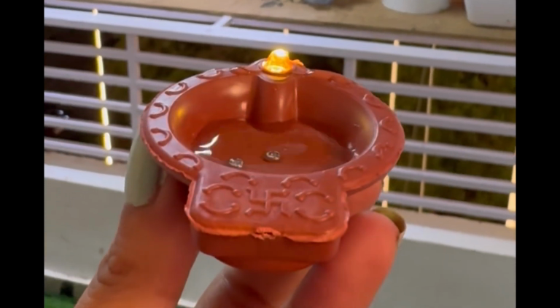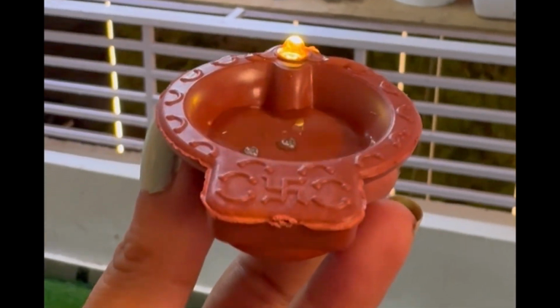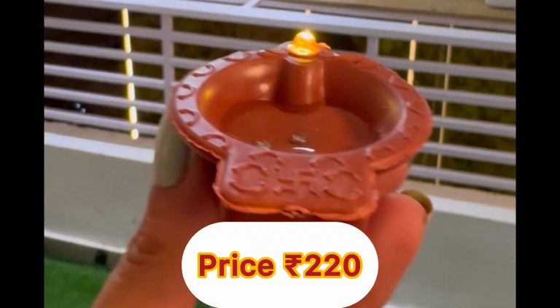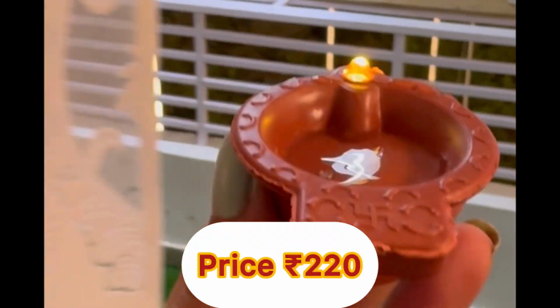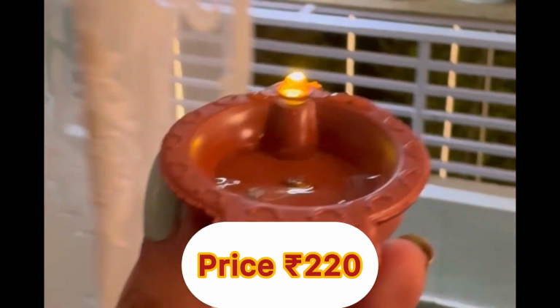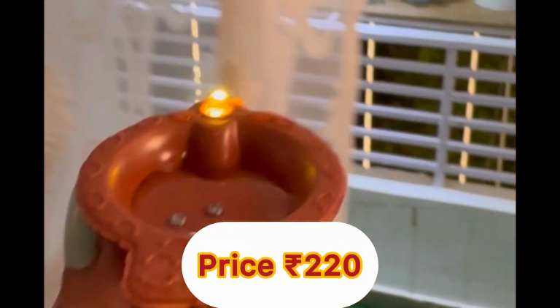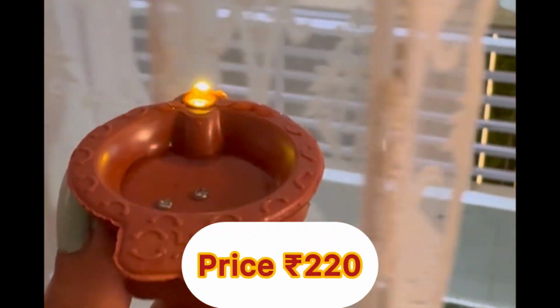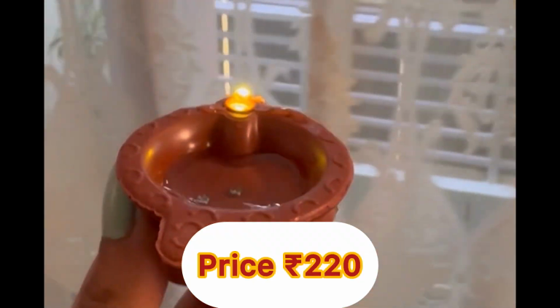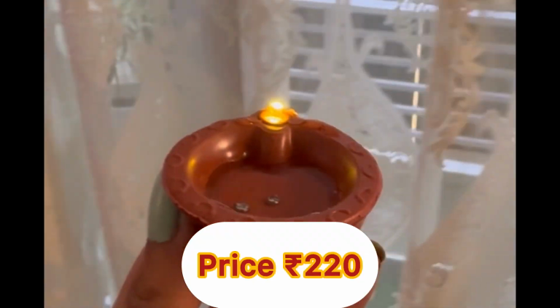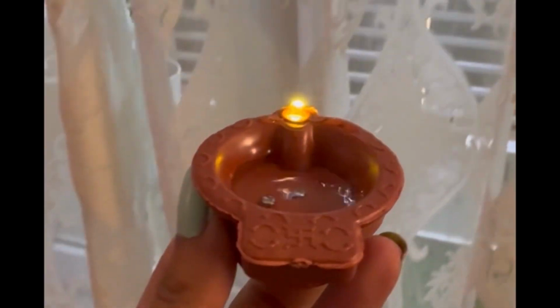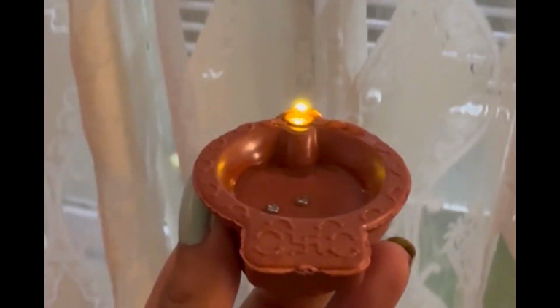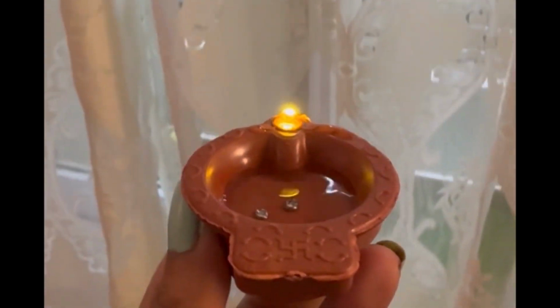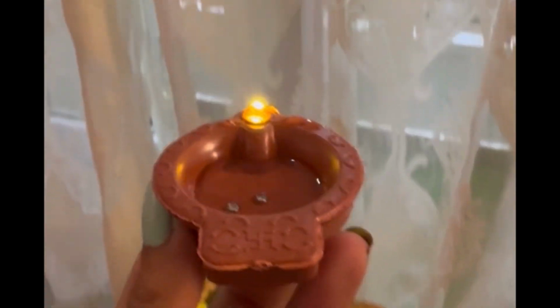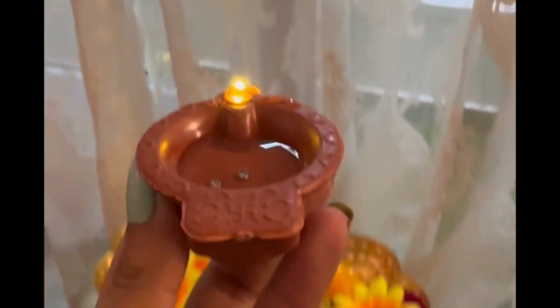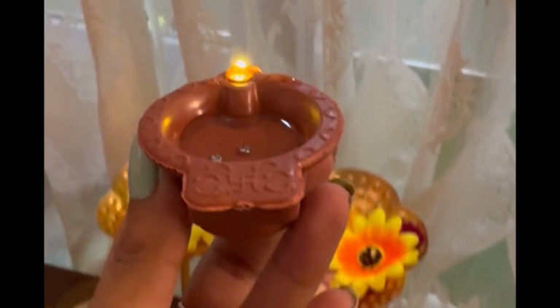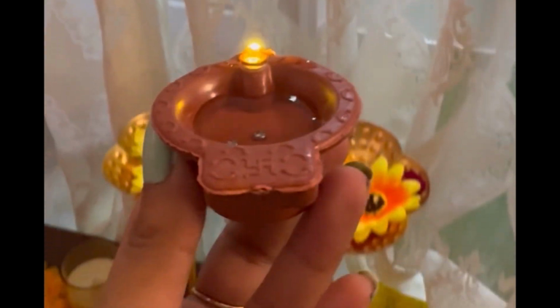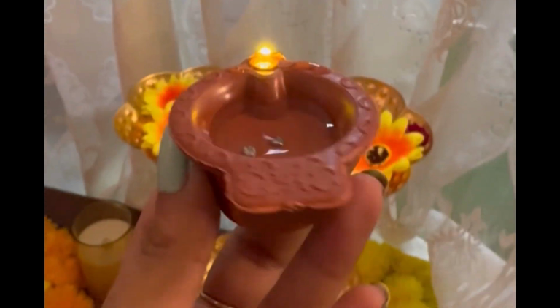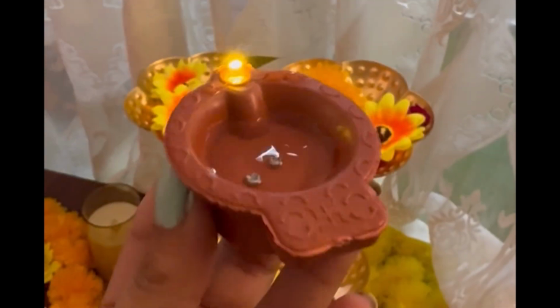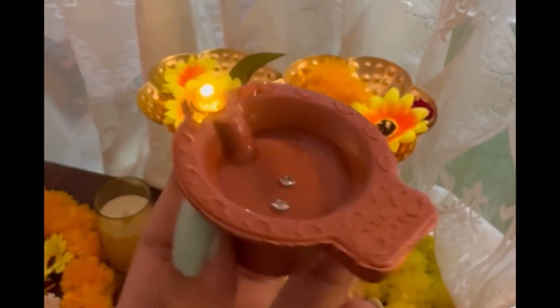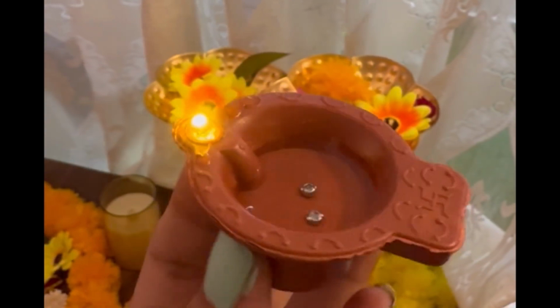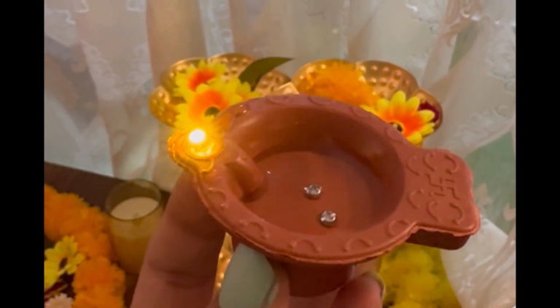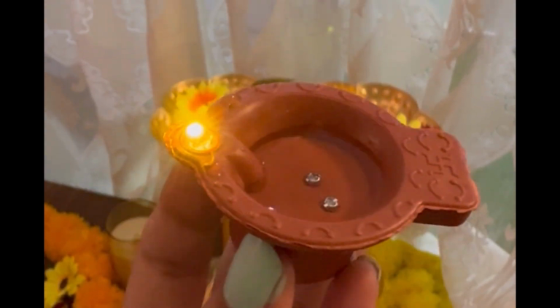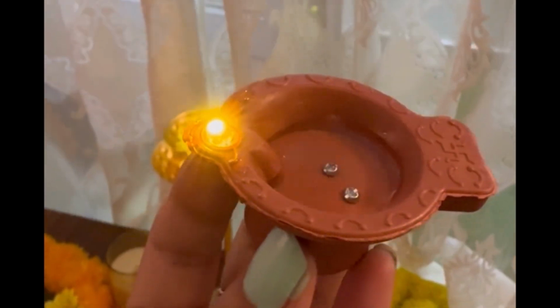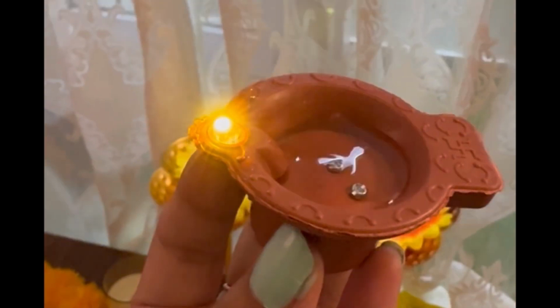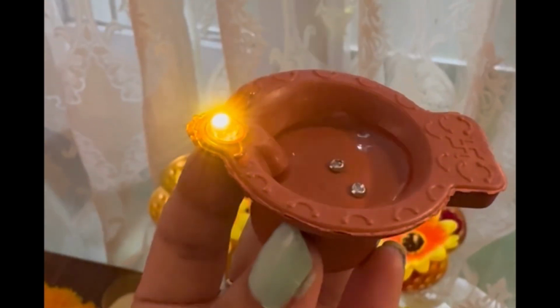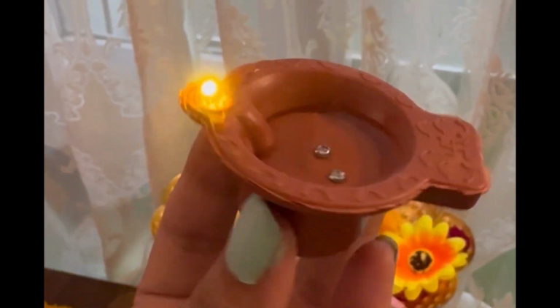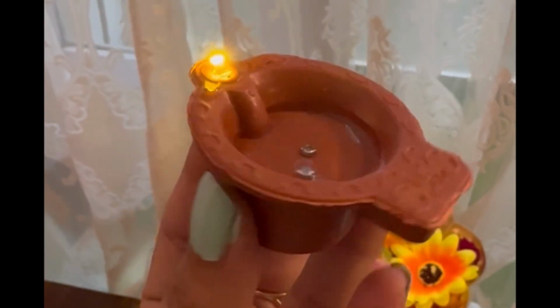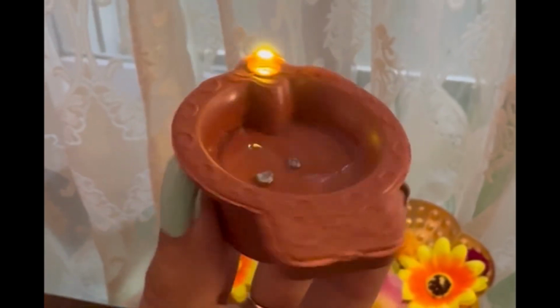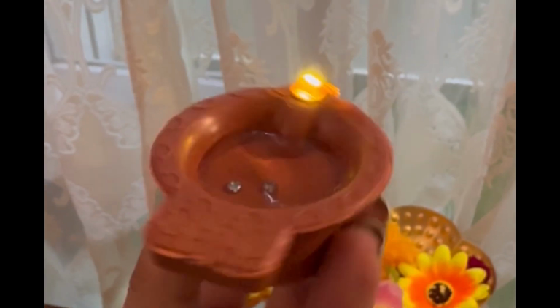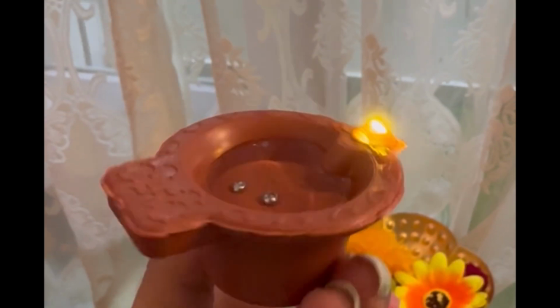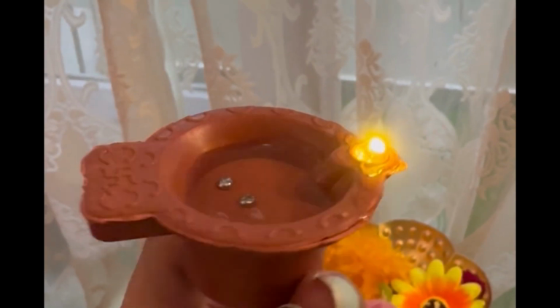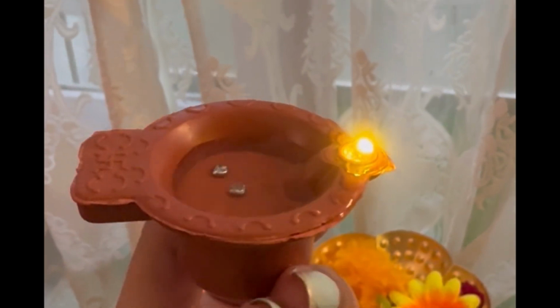This is great — it has a sensor and it flows with water. This is amazing. So I received a set of 12.